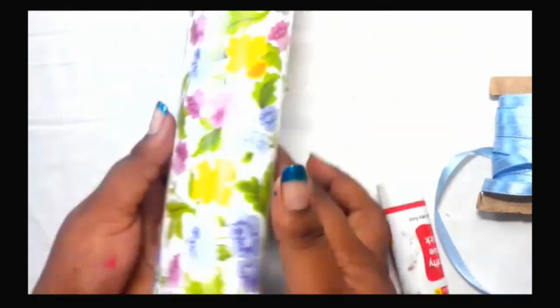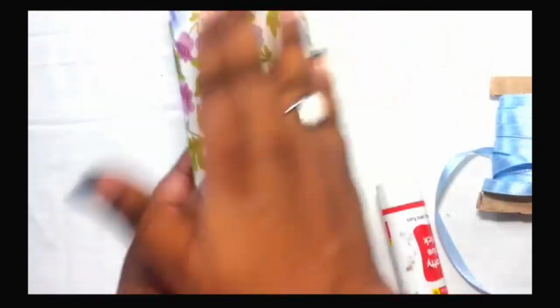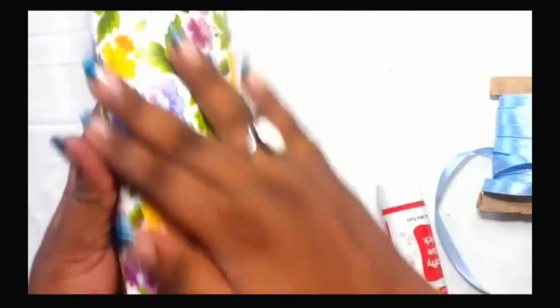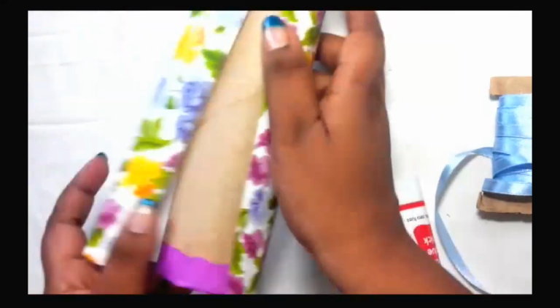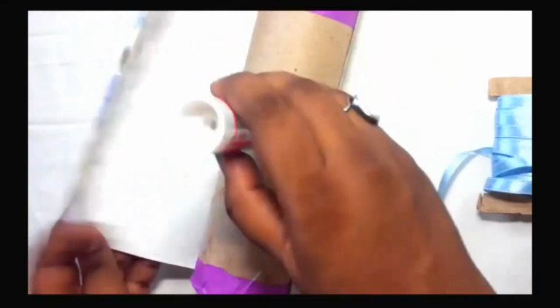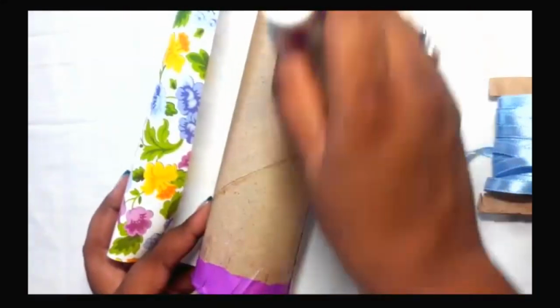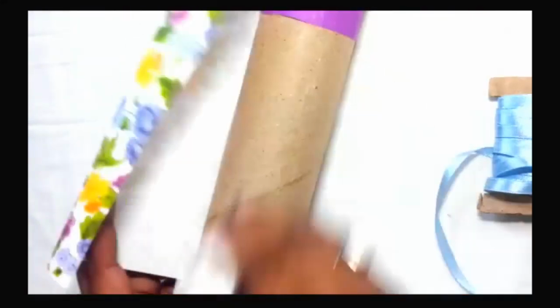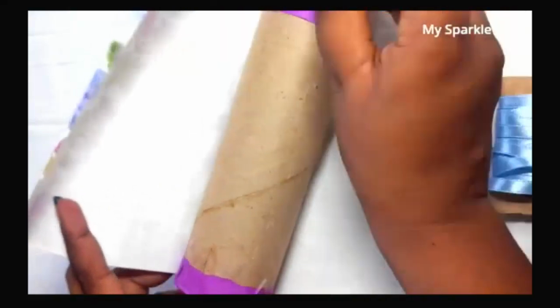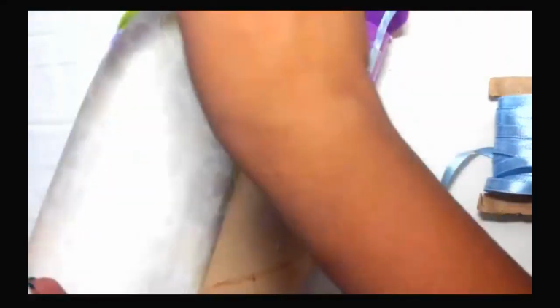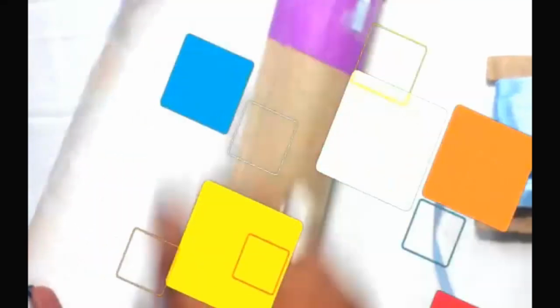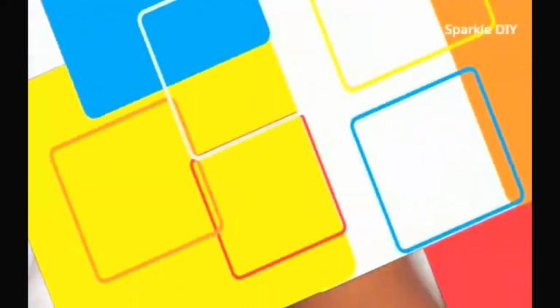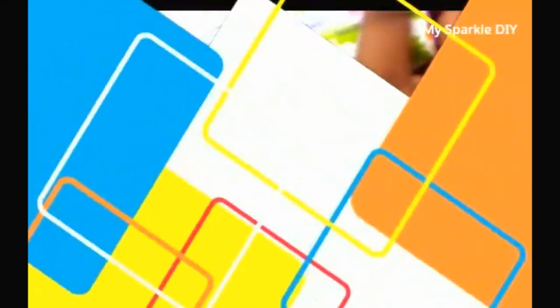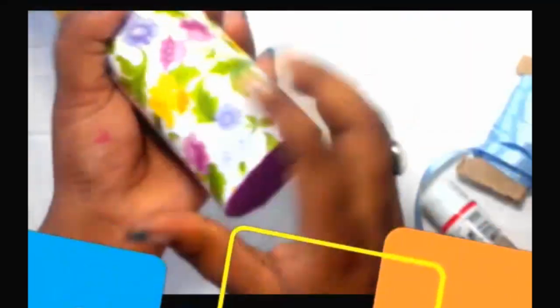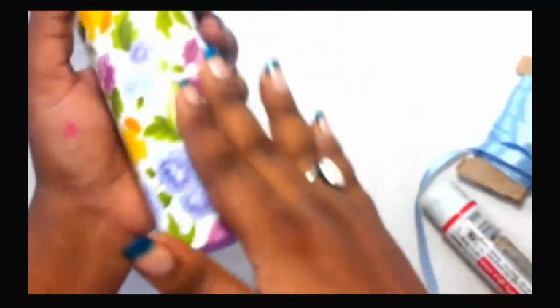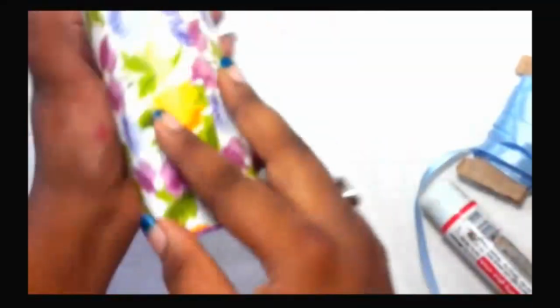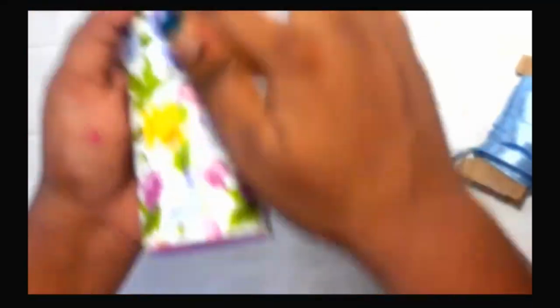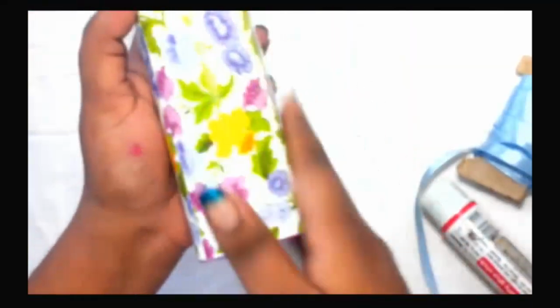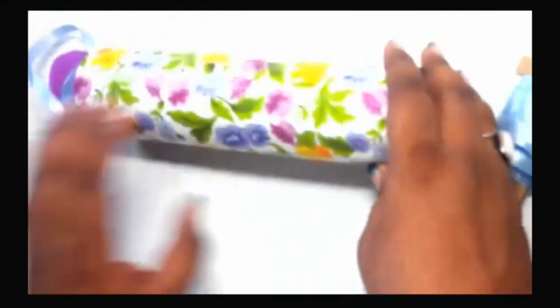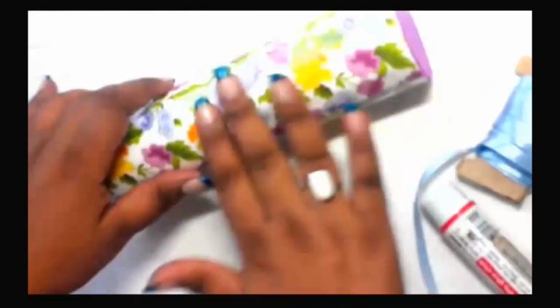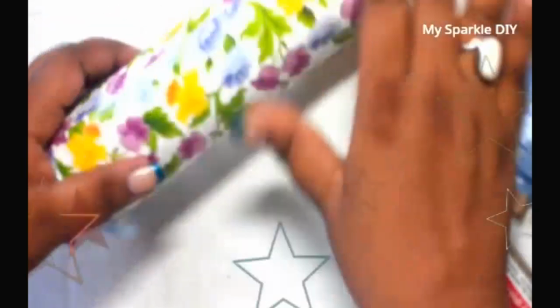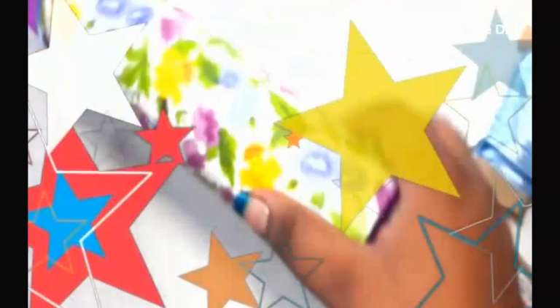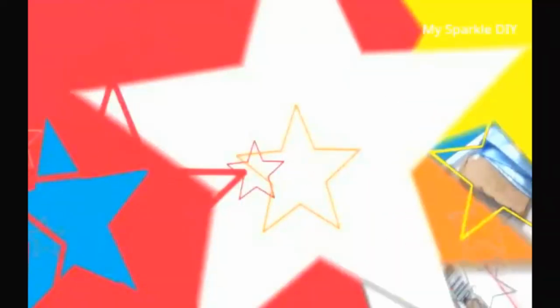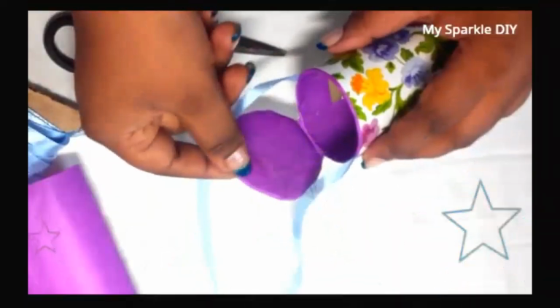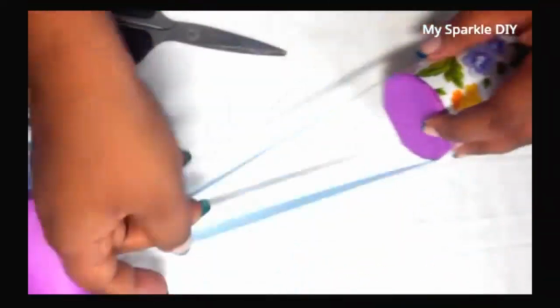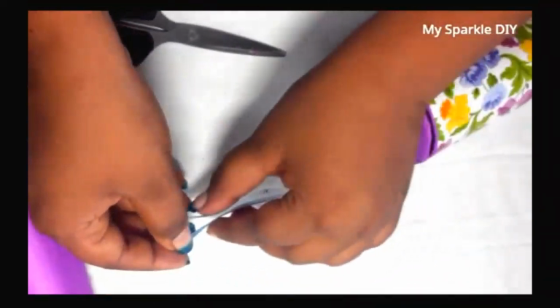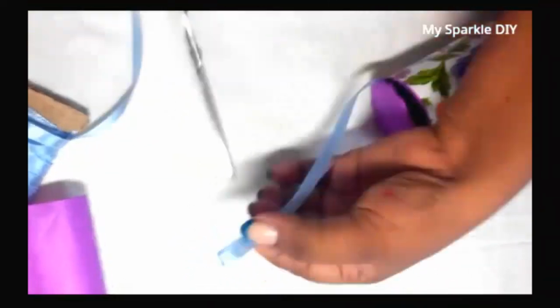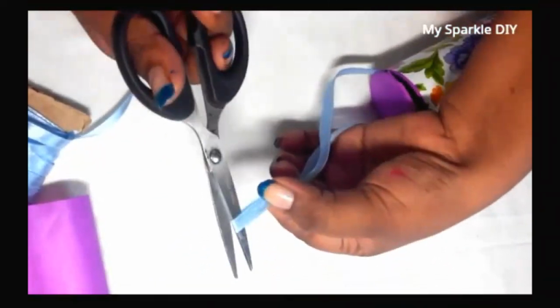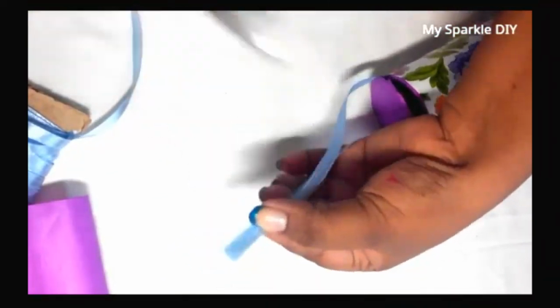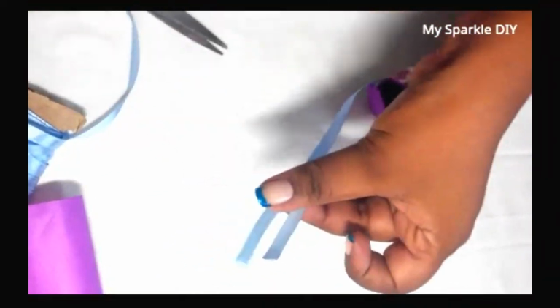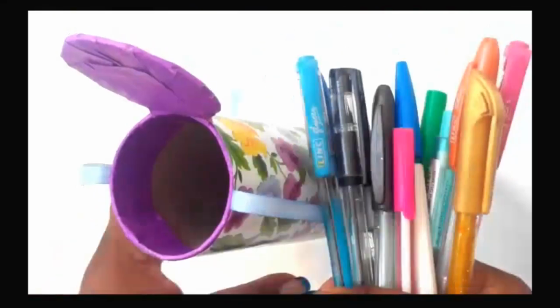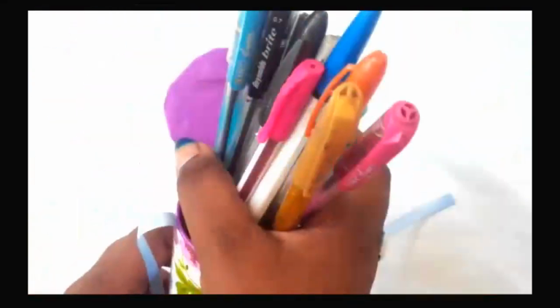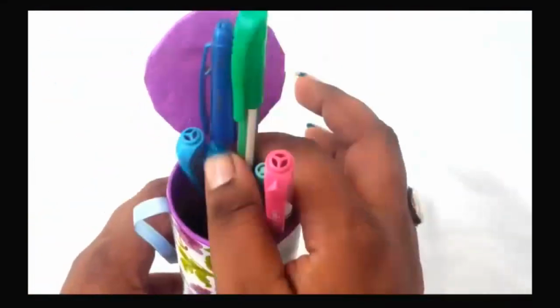Smooth it everywhere to remove any air bubbles. That's it — you are done! Your very own homemade pencil case is ready.